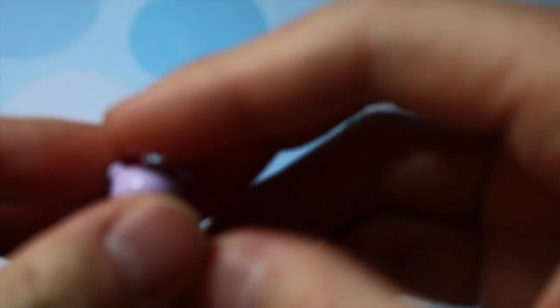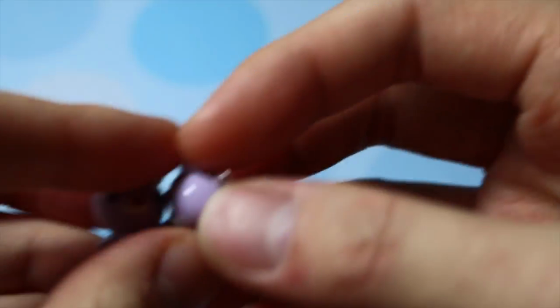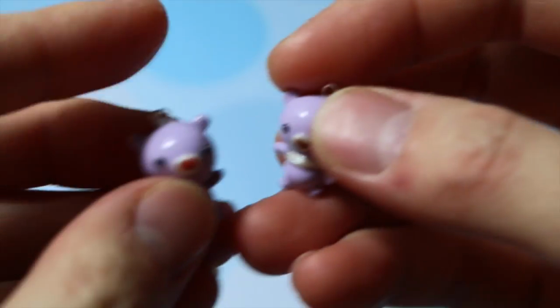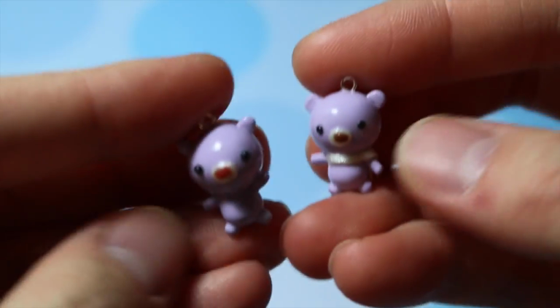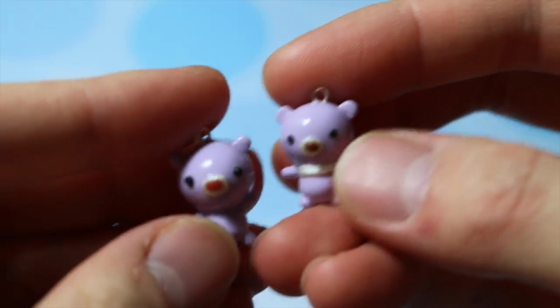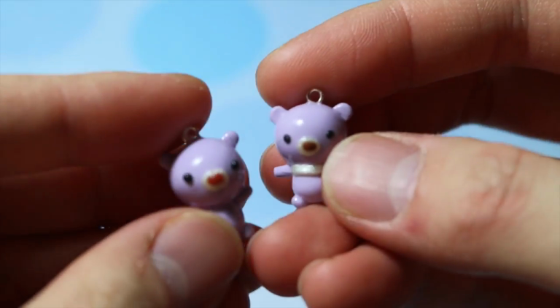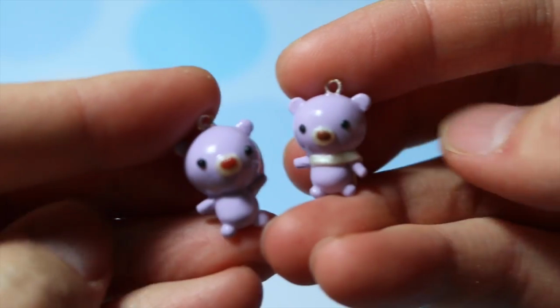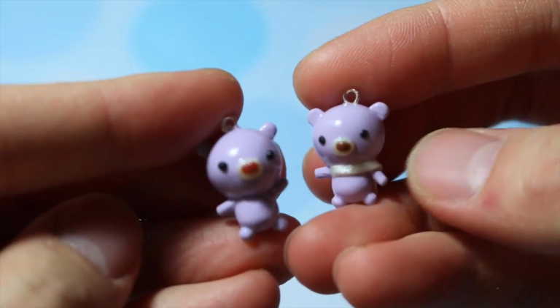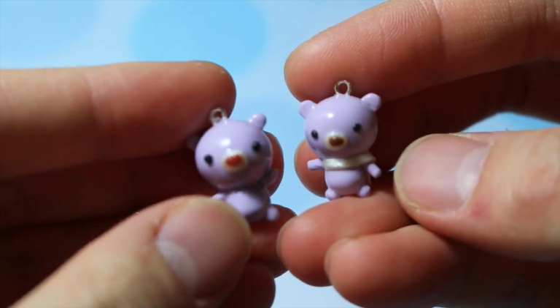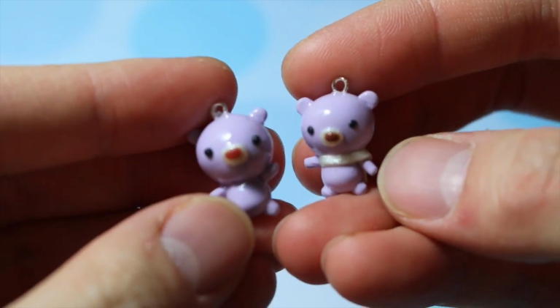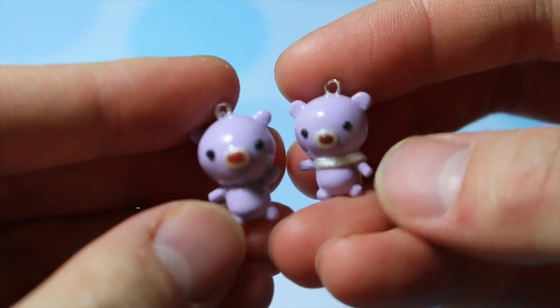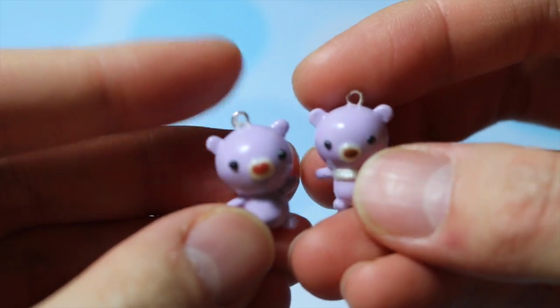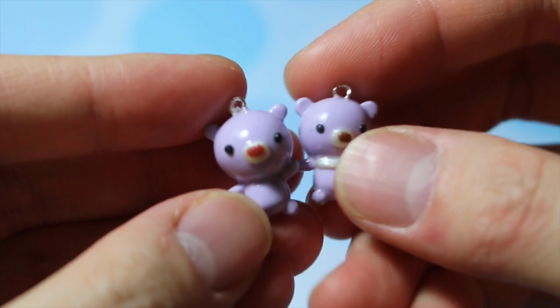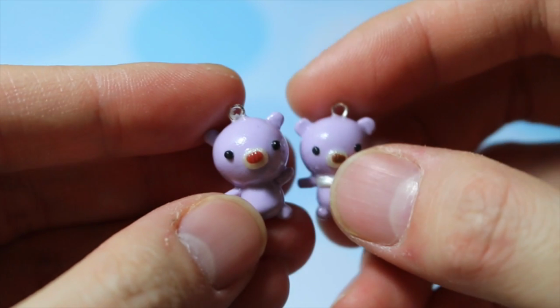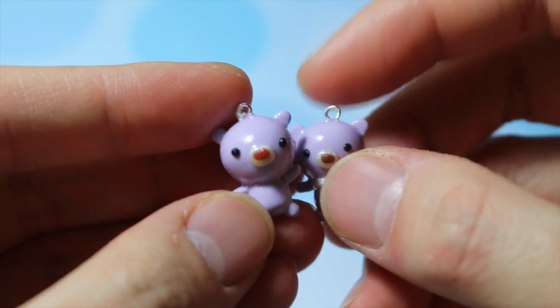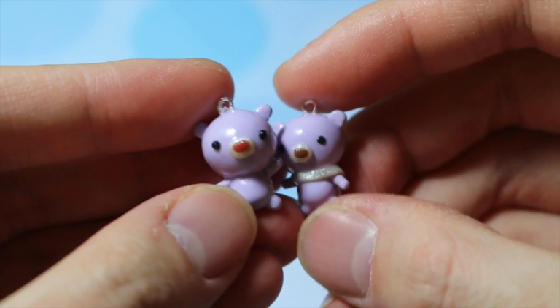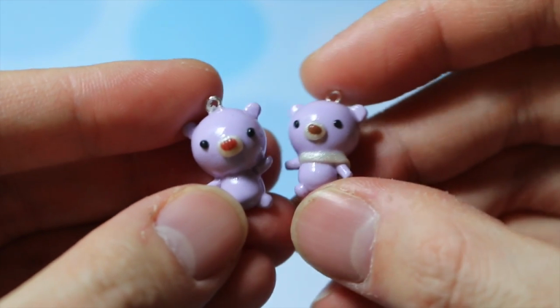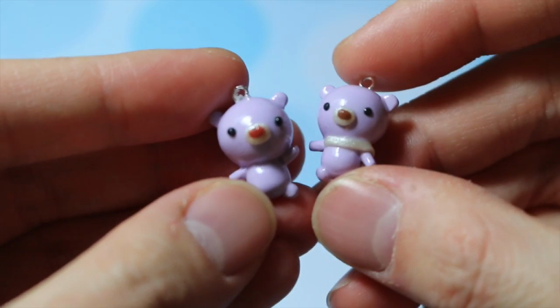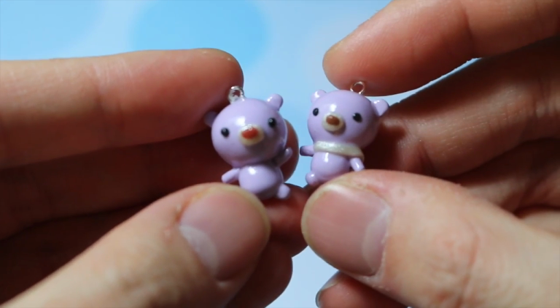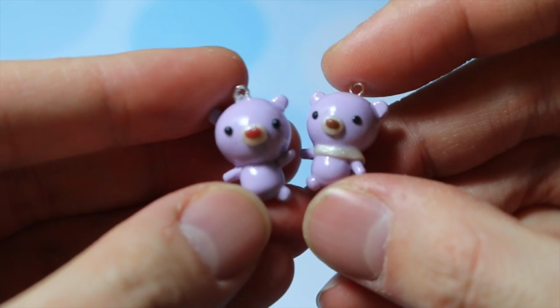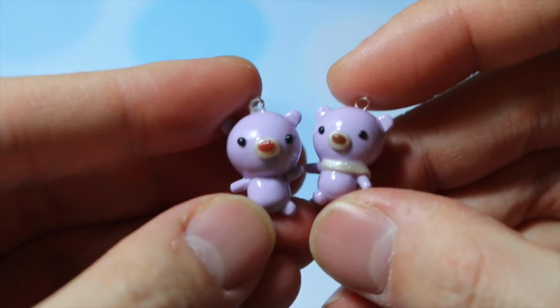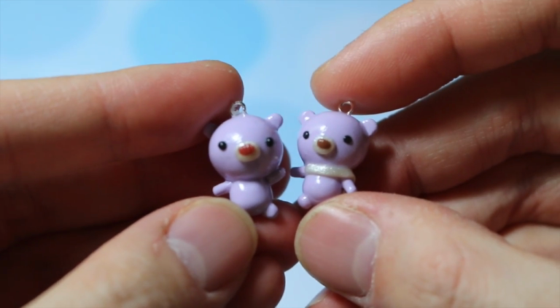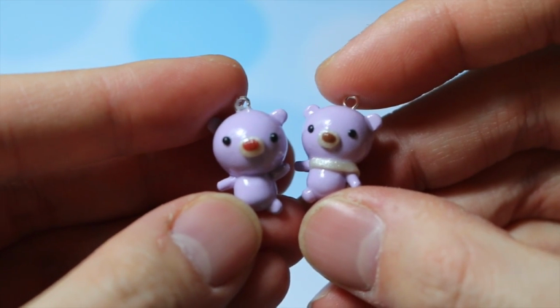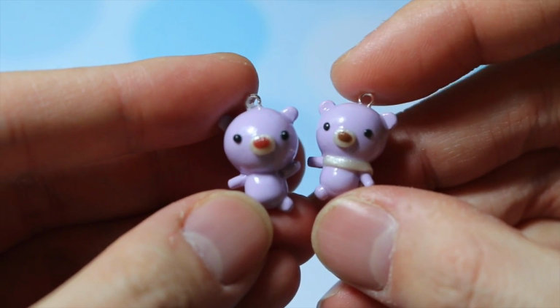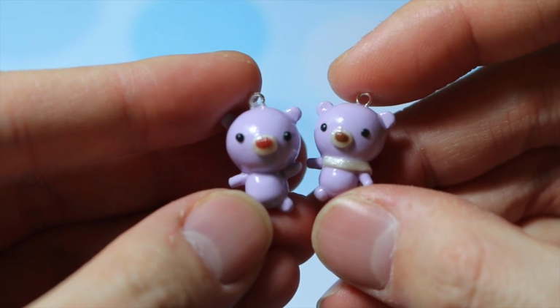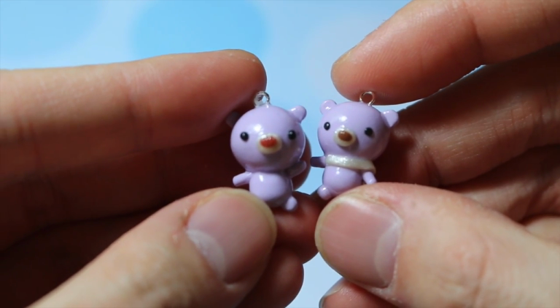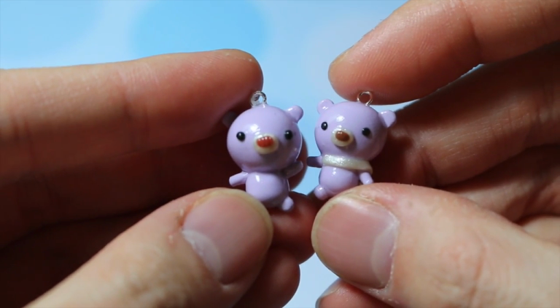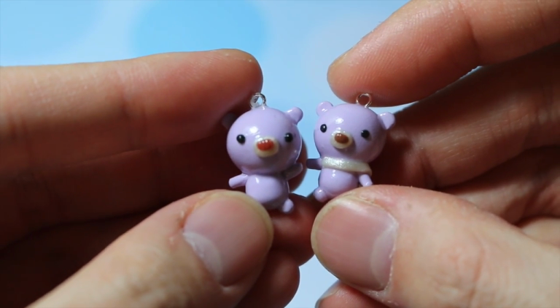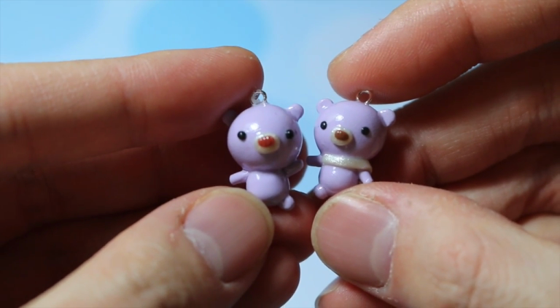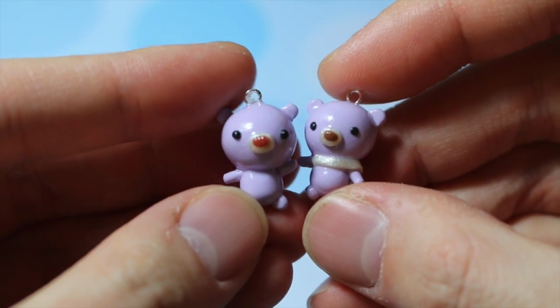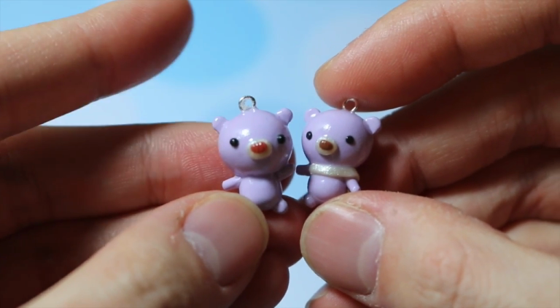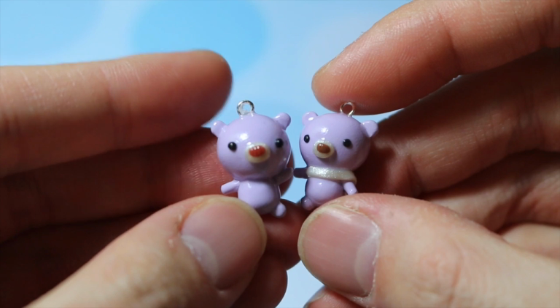And then I made these two bears — they're holding hands and they're supposed to be a couple bears, and I based it off of All About Ami on Instagram.